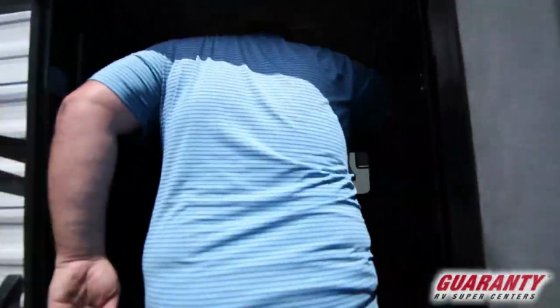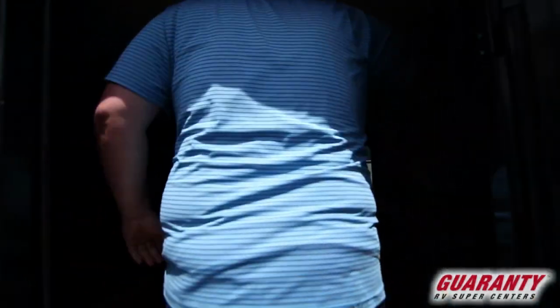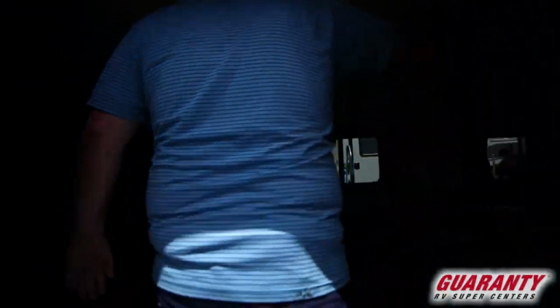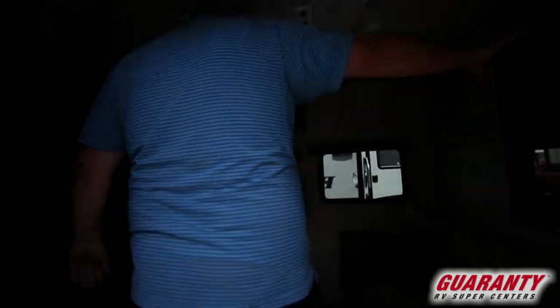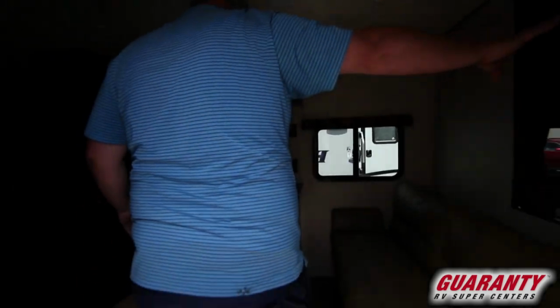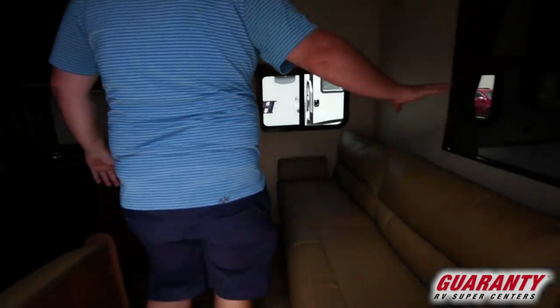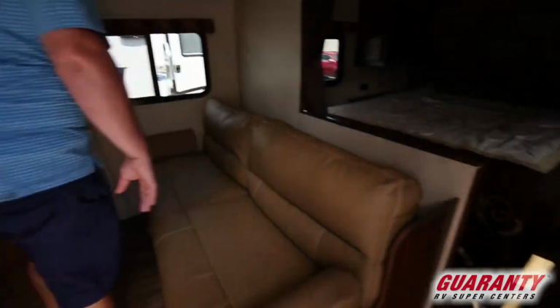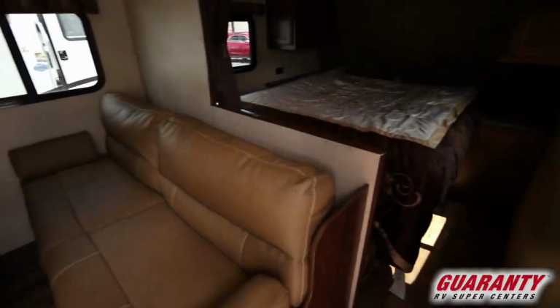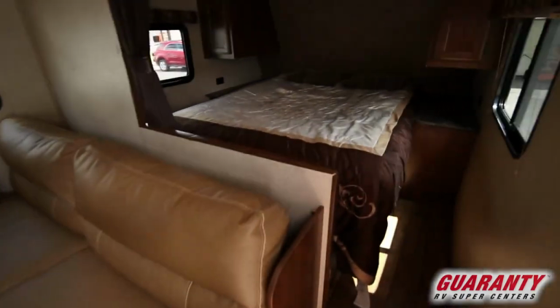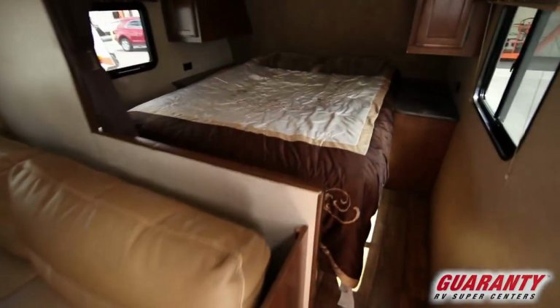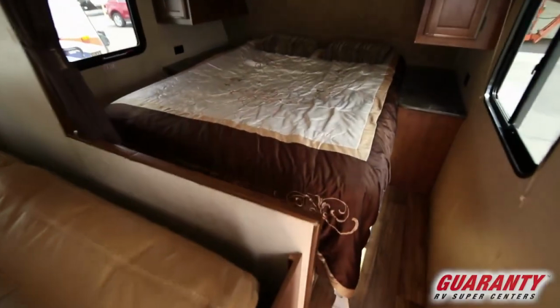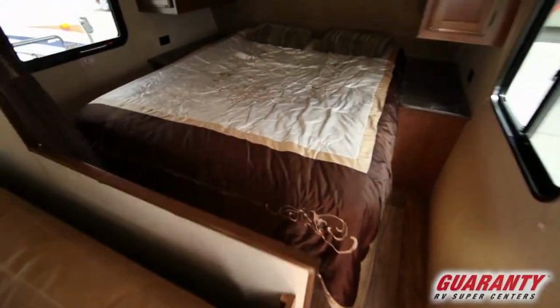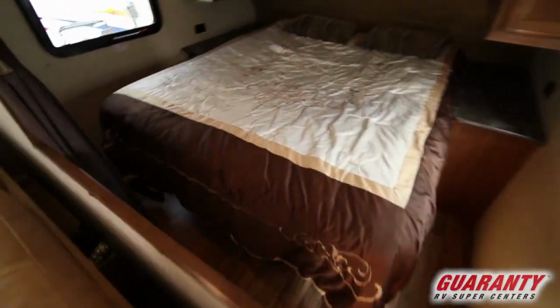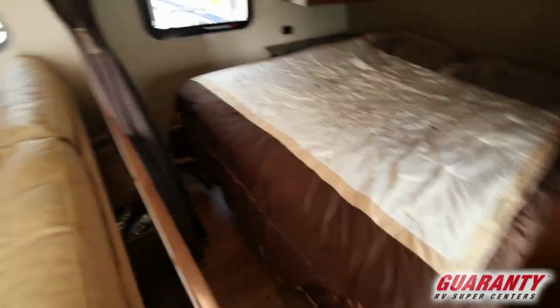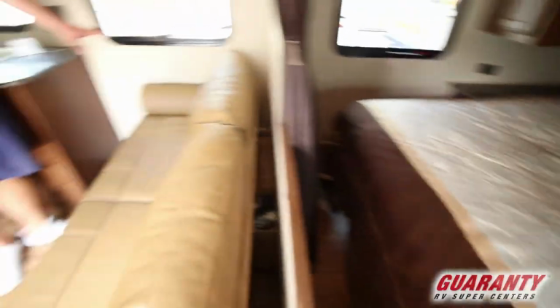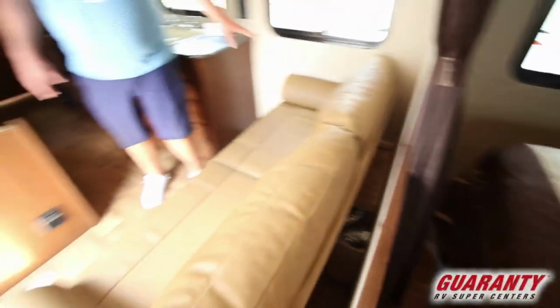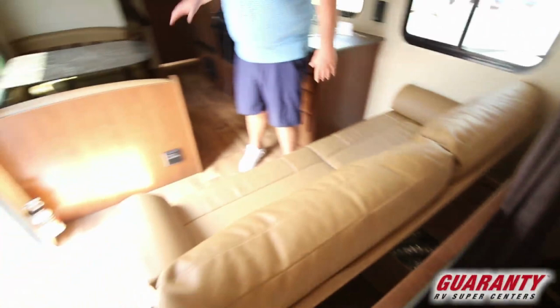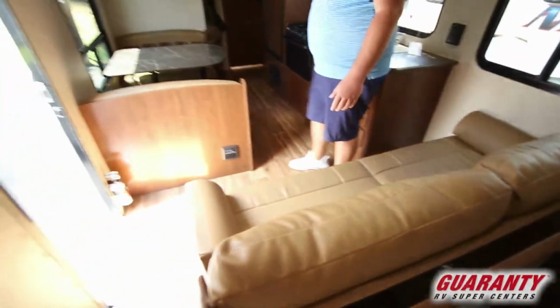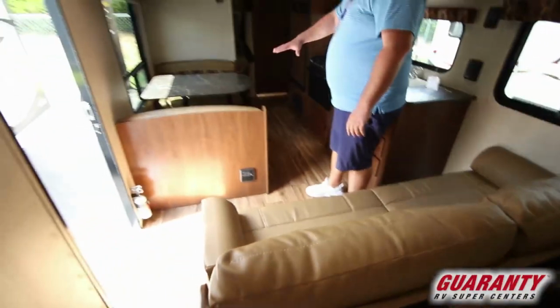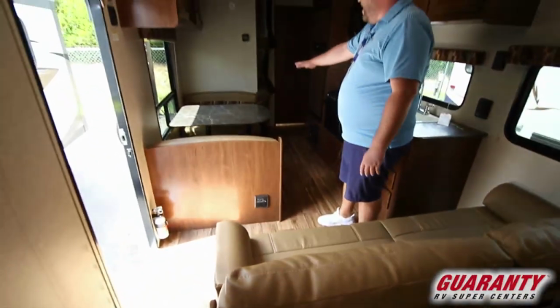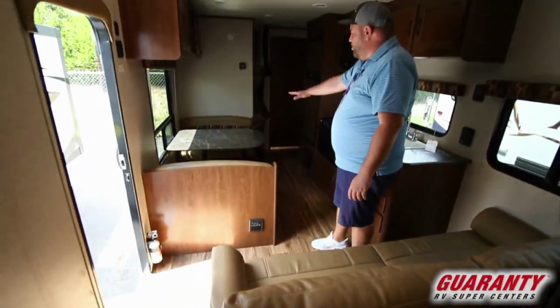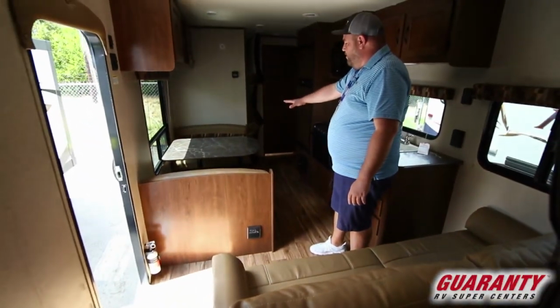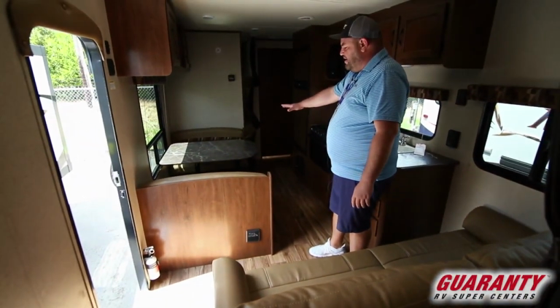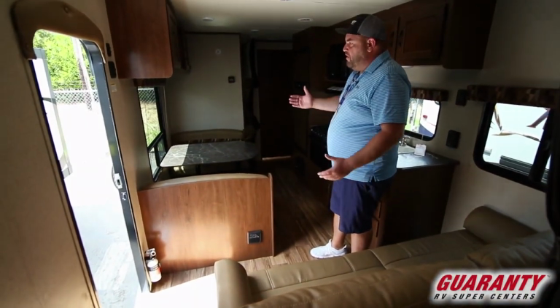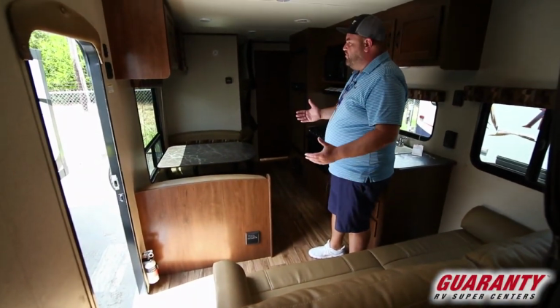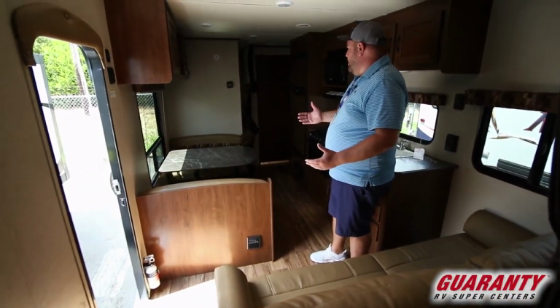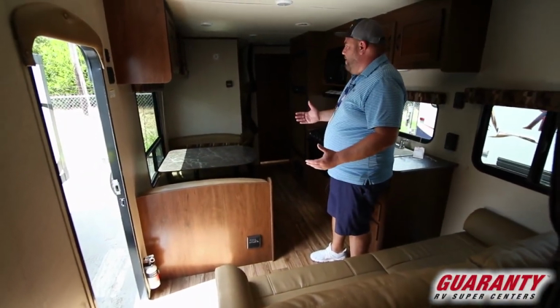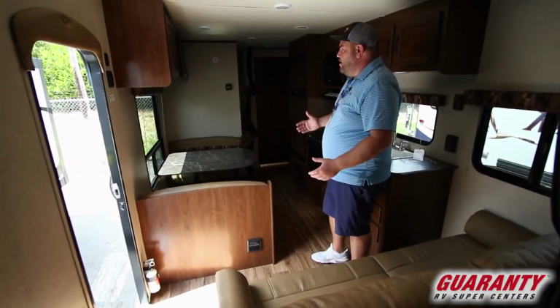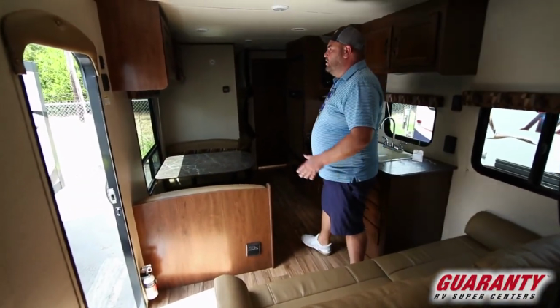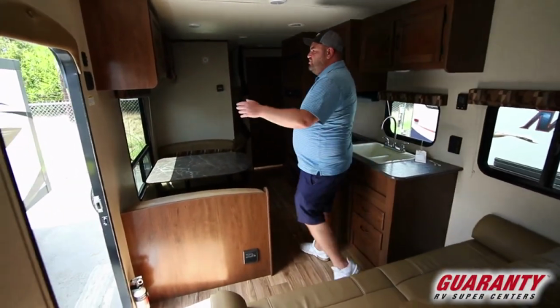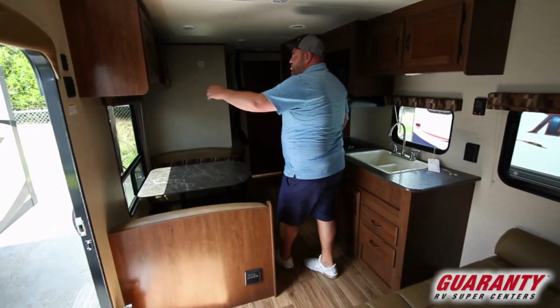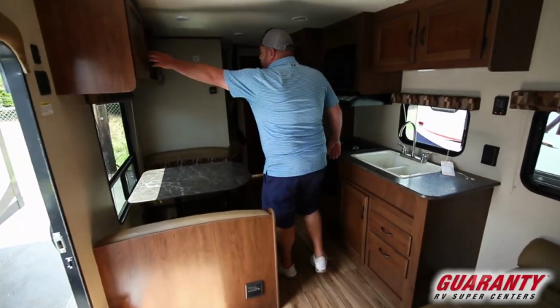Going inside, your walk-around bed is going to be right back here. You're going to have a jackknife sofa, which is great for sleeping, and another booth dinette that can break down for another sleeping area. There's lots of storage up above and windows on each side allowing a lot of natural light in.